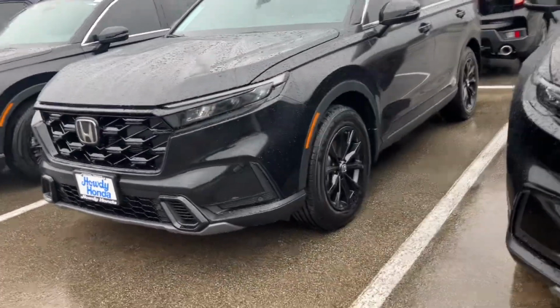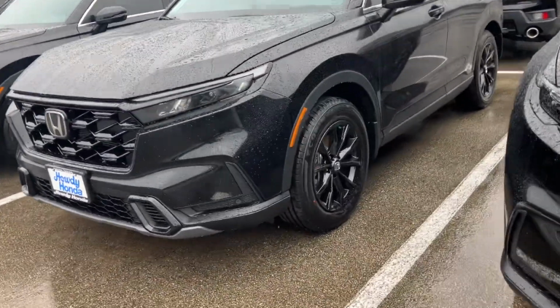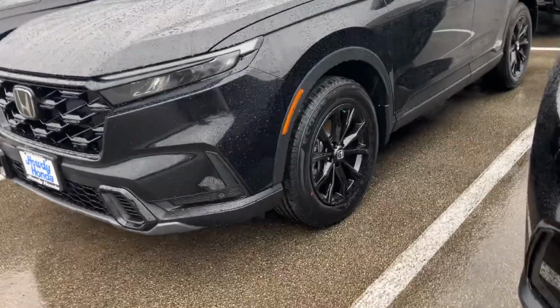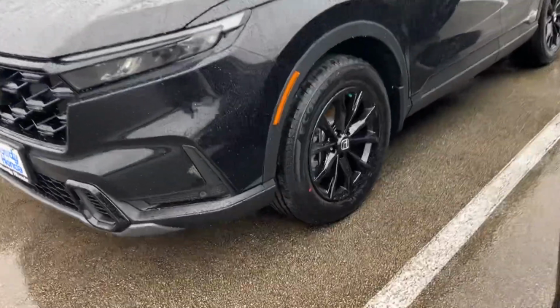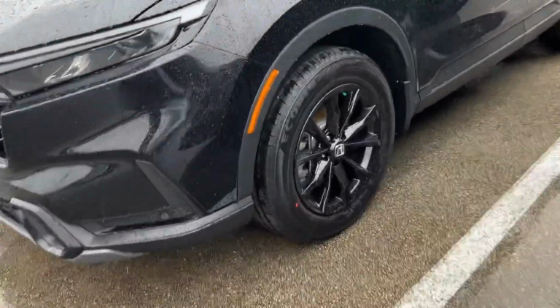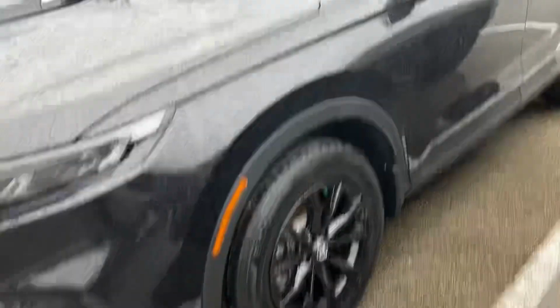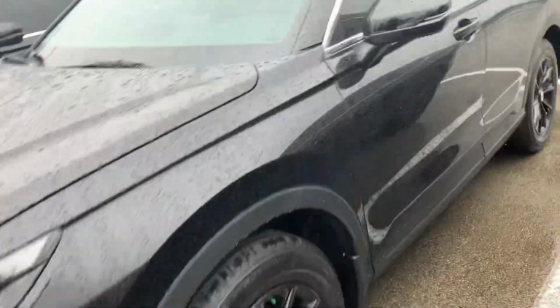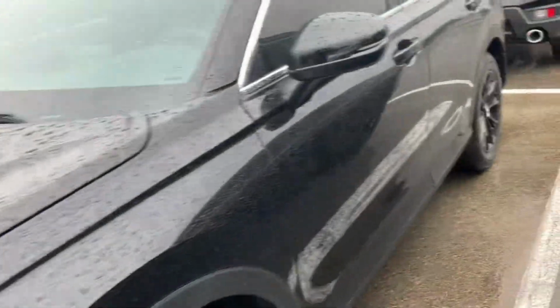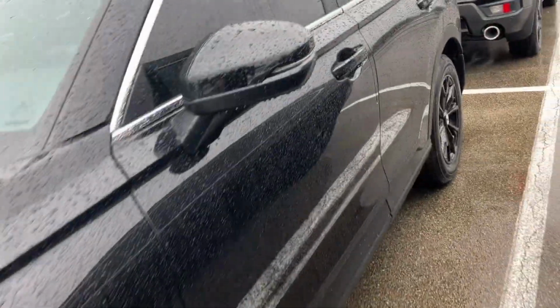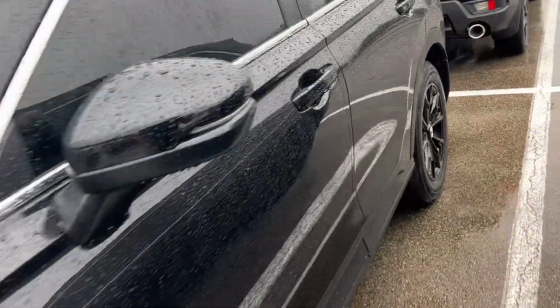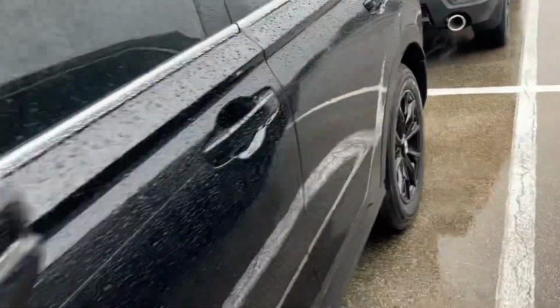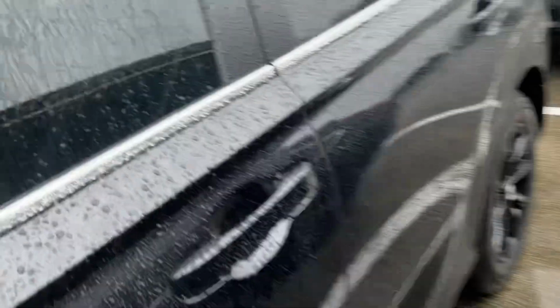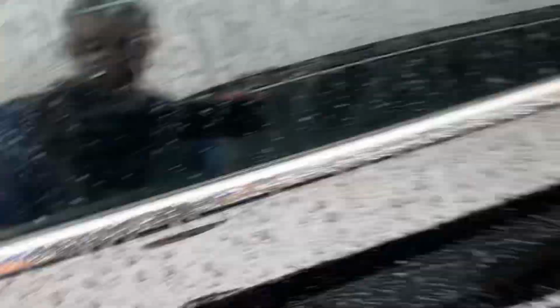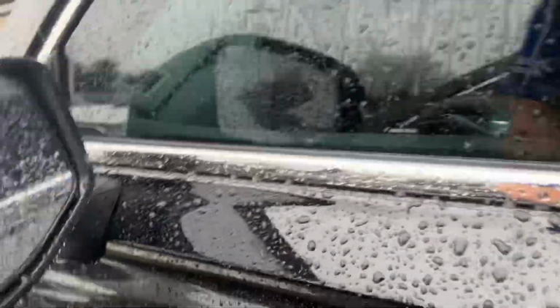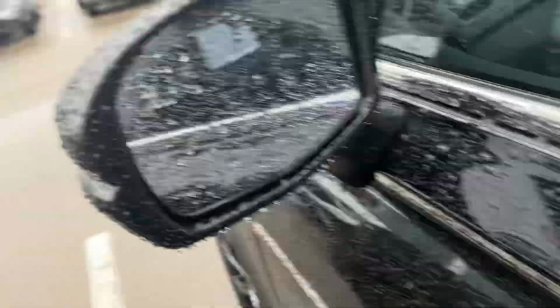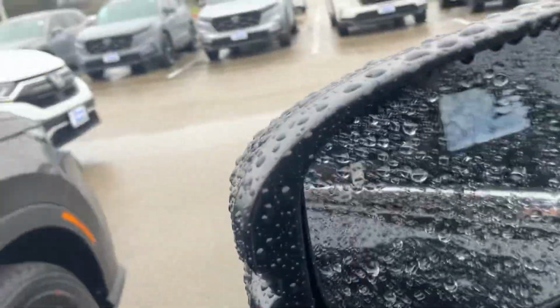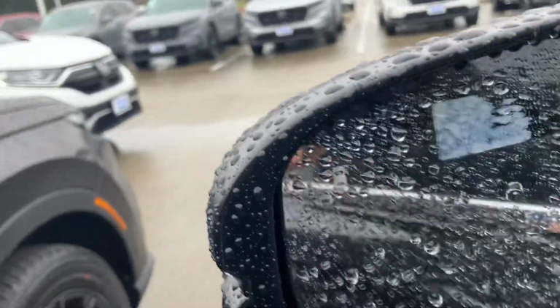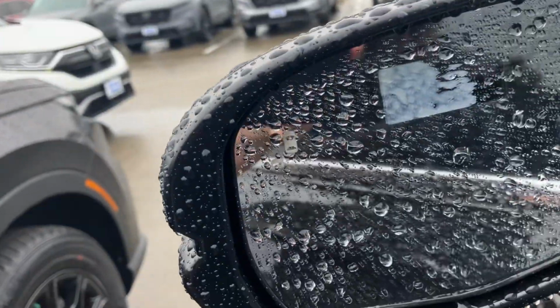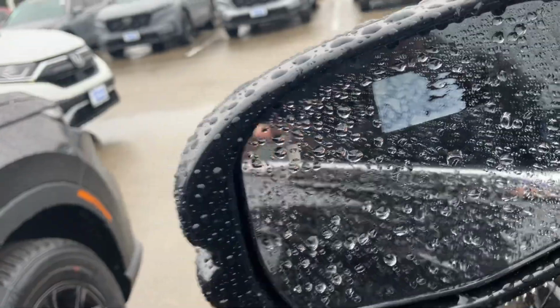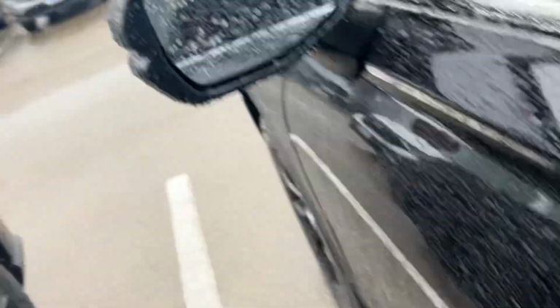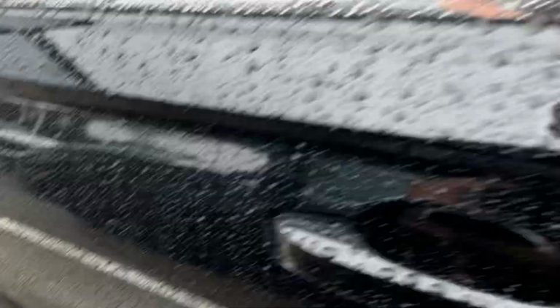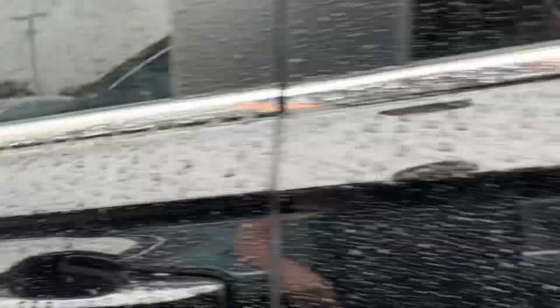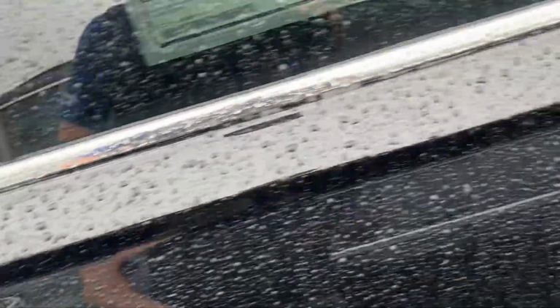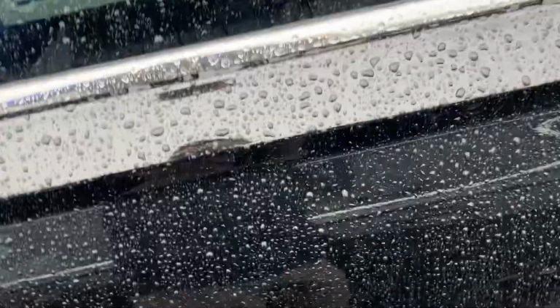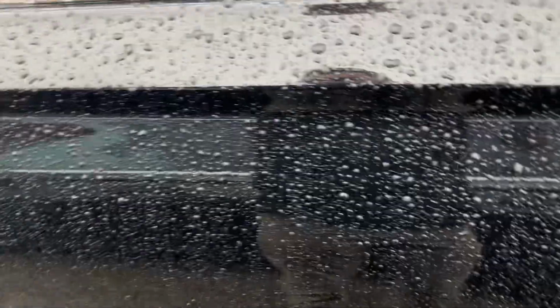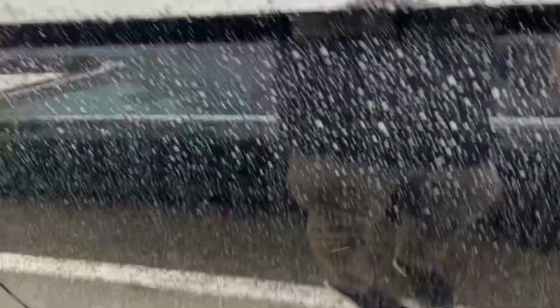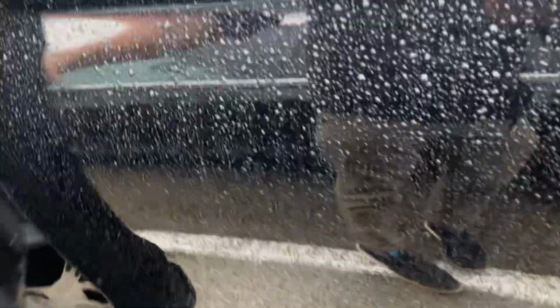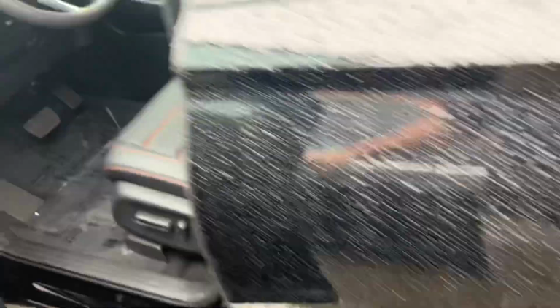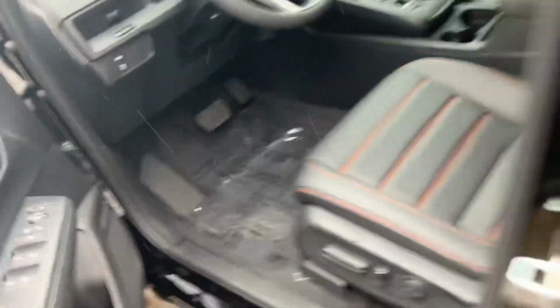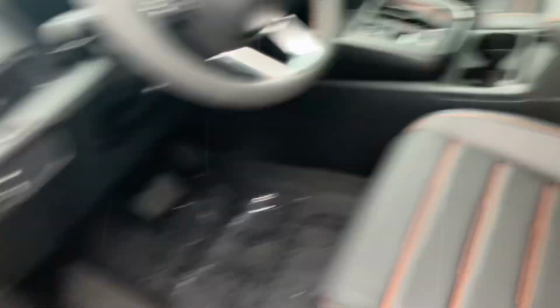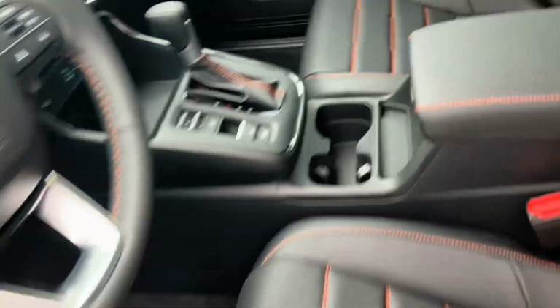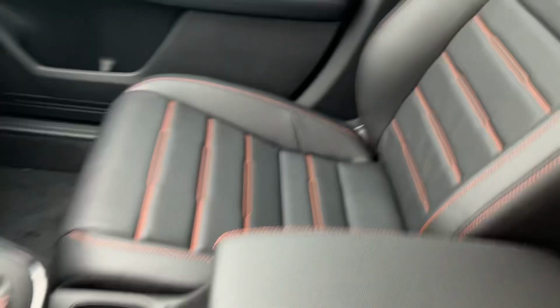You can see we have the blacked out wheels. This is the hybrid, so you get amazing gas mileage. It does have the blind spot detection as well. I'm just going to go ahead and hop in to get out of the rain.